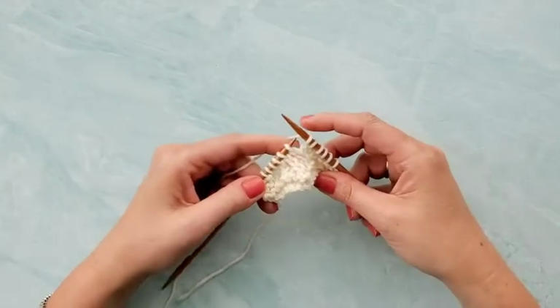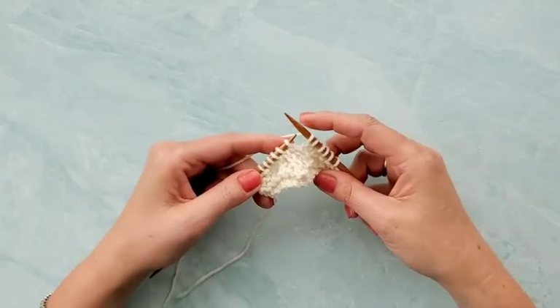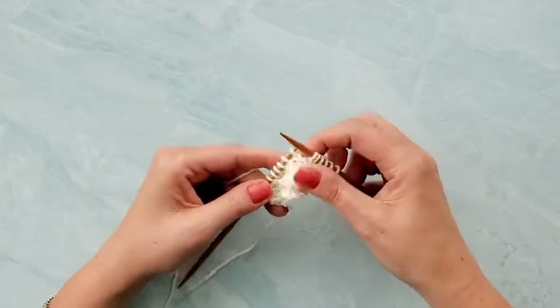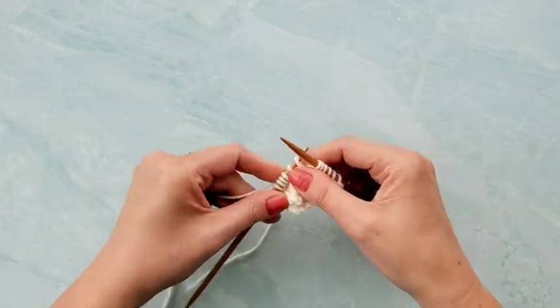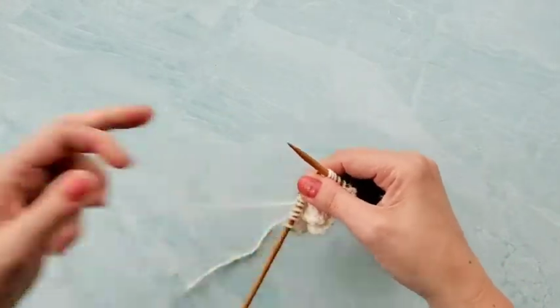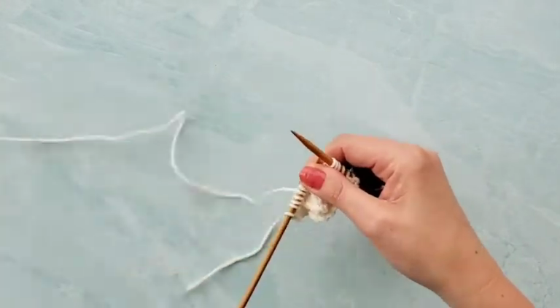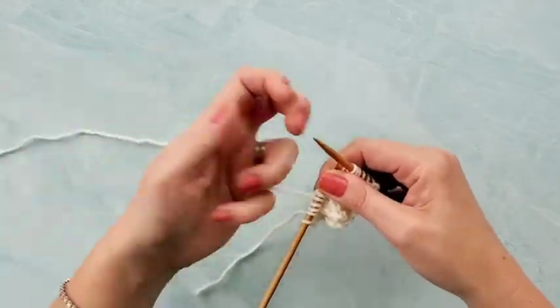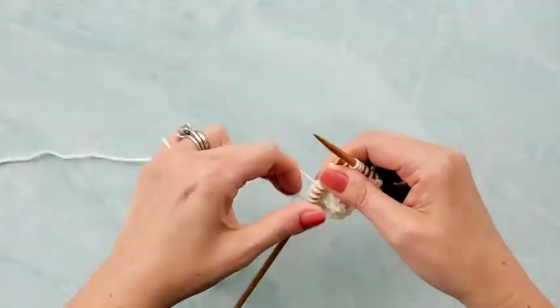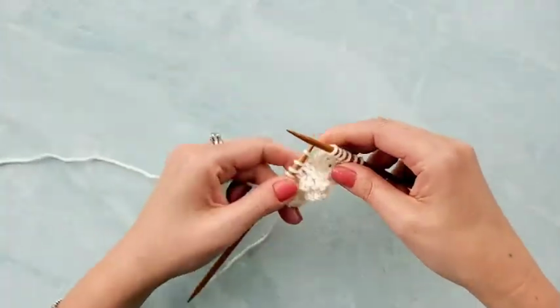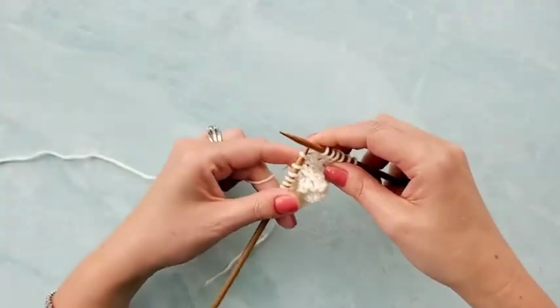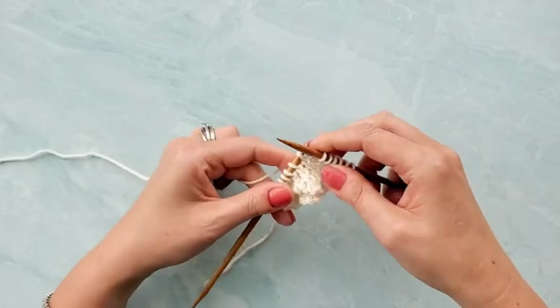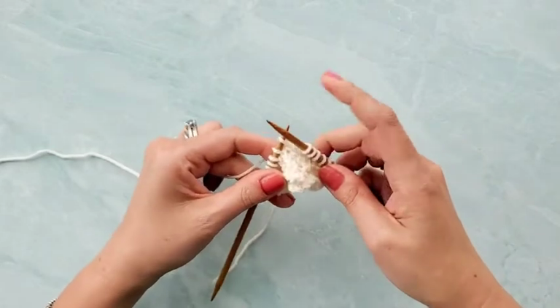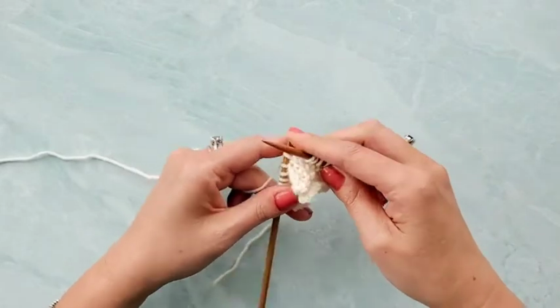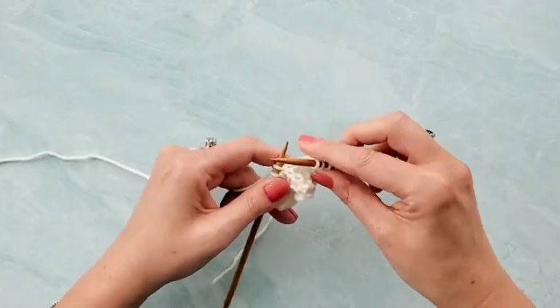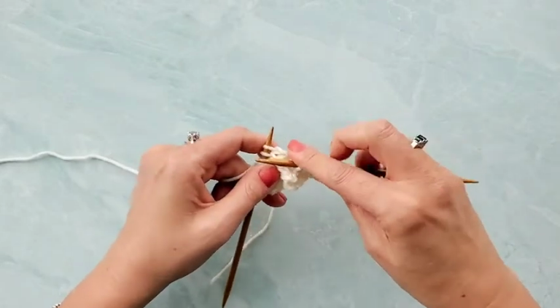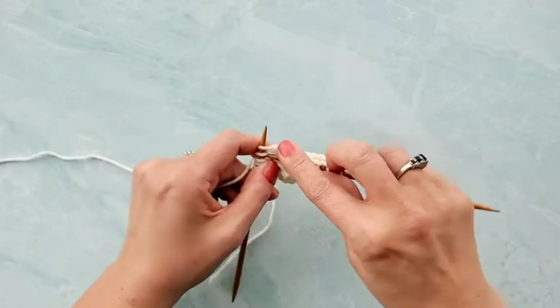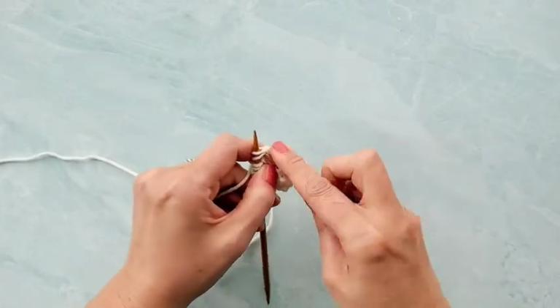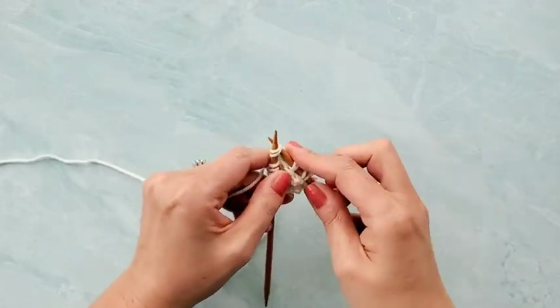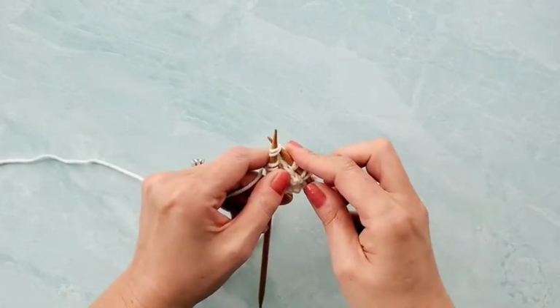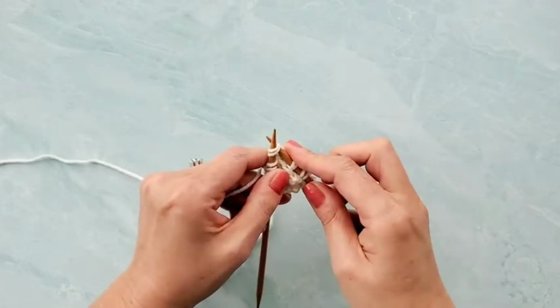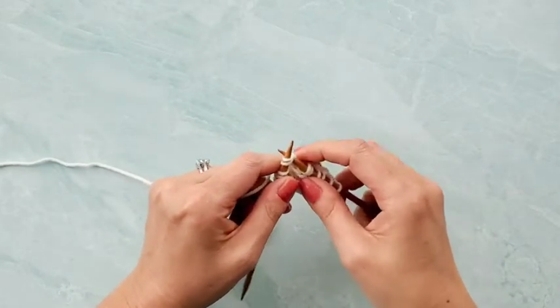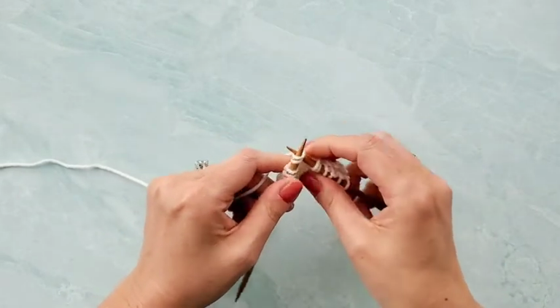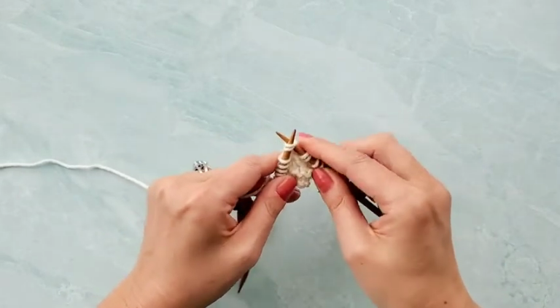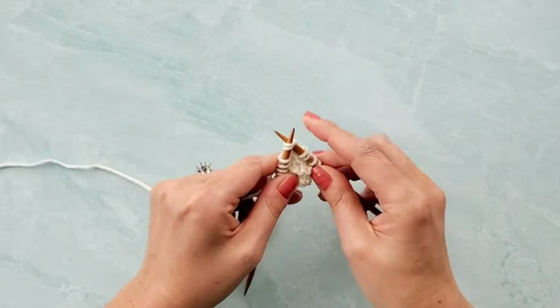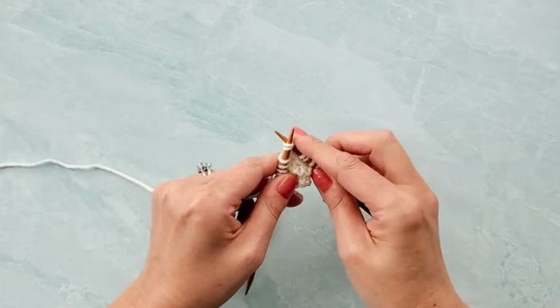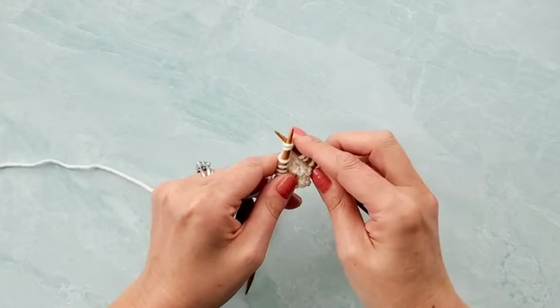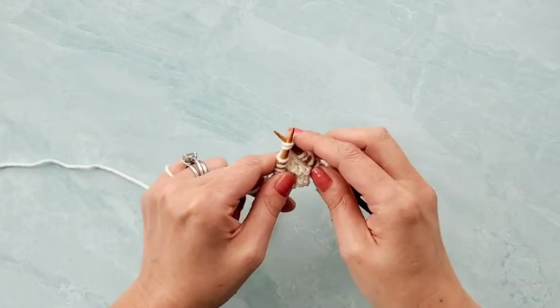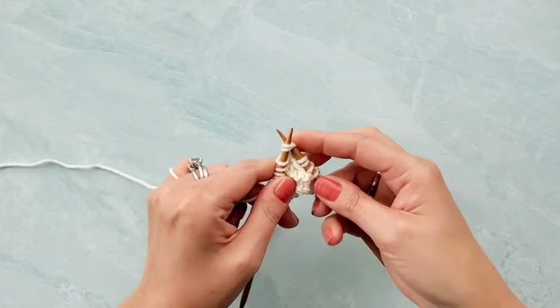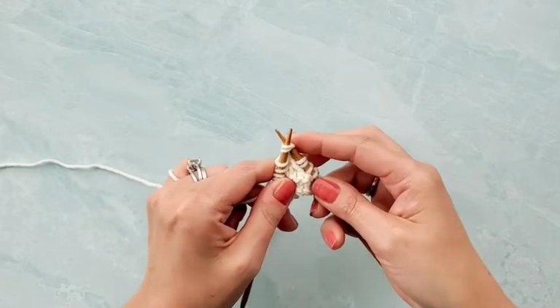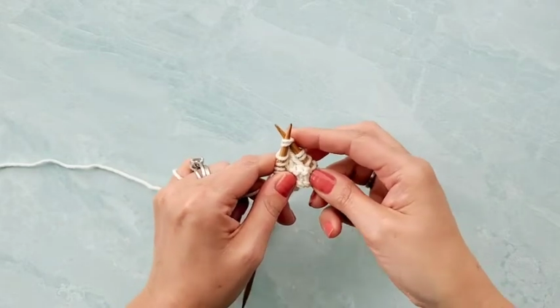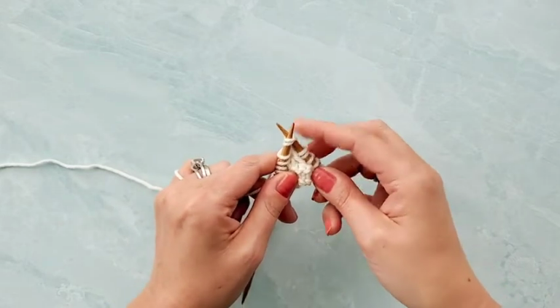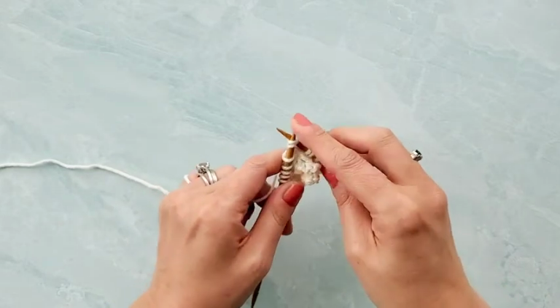All right, it's time to work the stitch again — one more time. Take the tip of your right needle, insert it through the next two stitches on your left needle. Again, think like you're knitting two together.